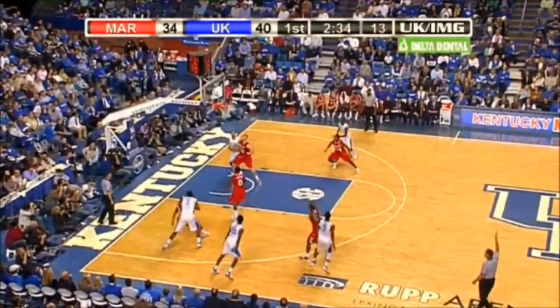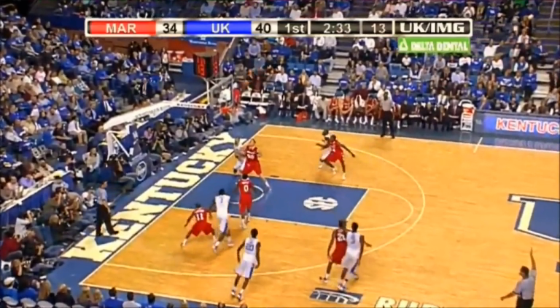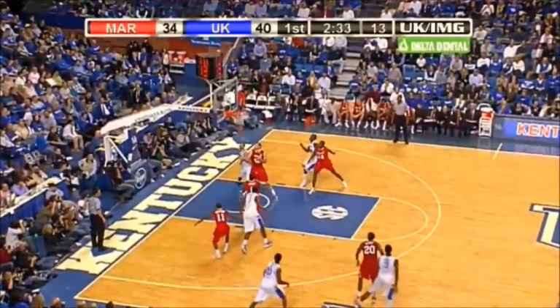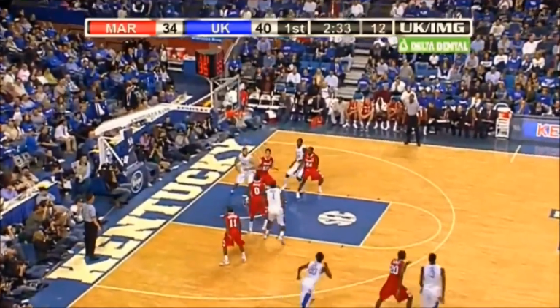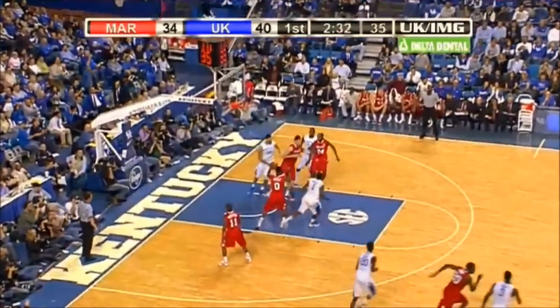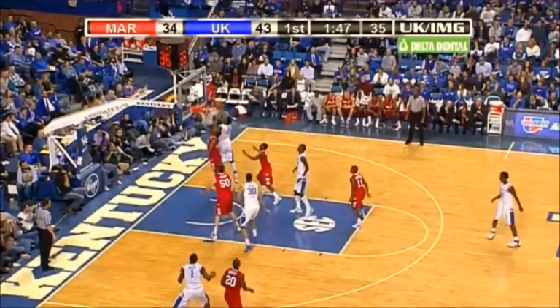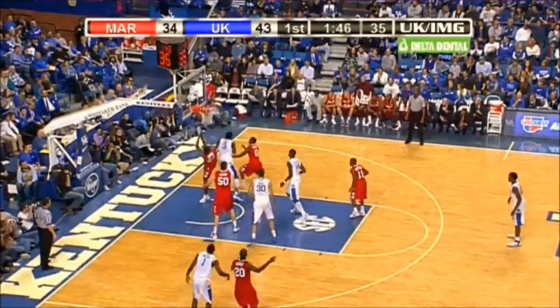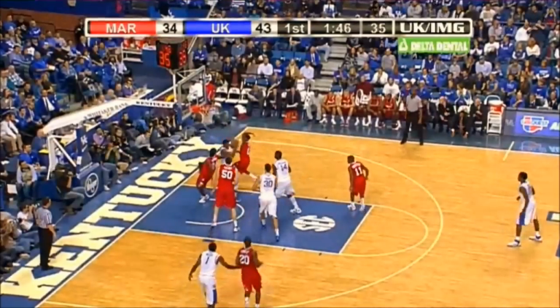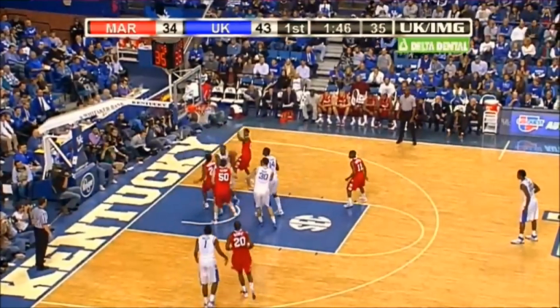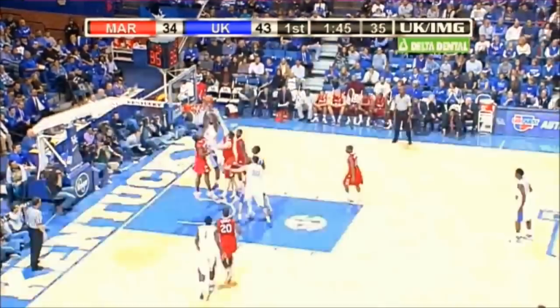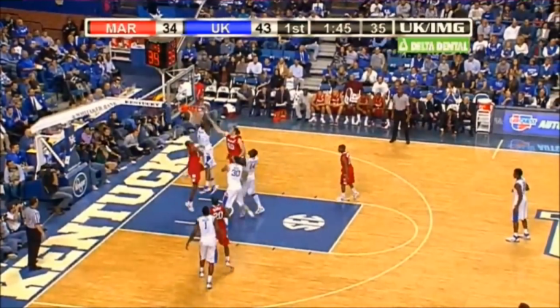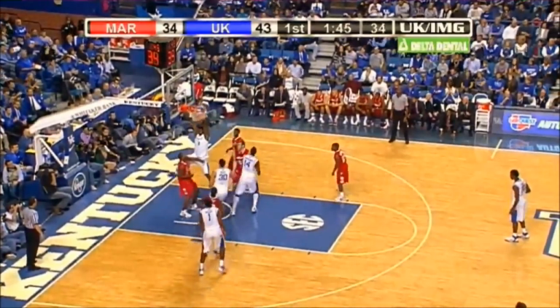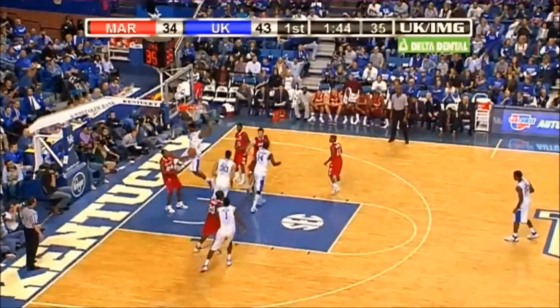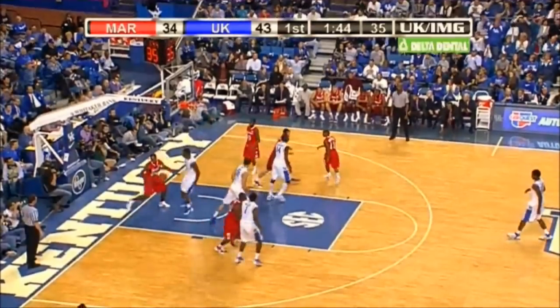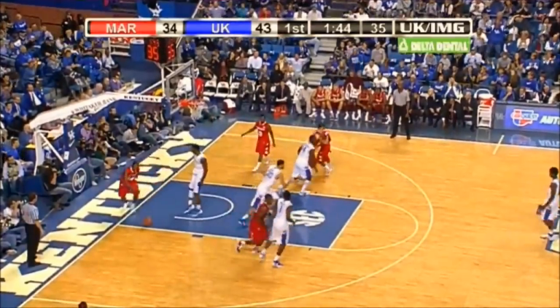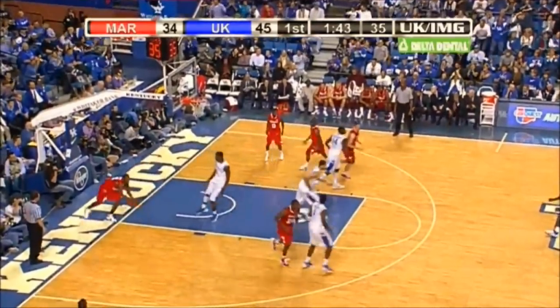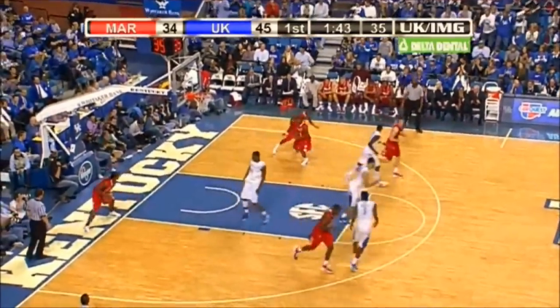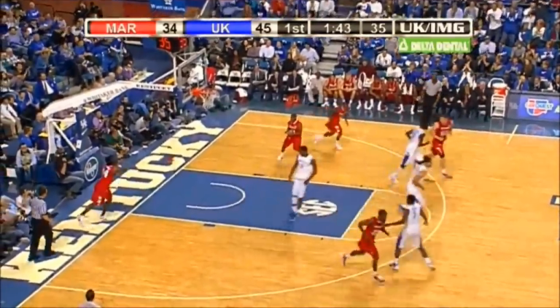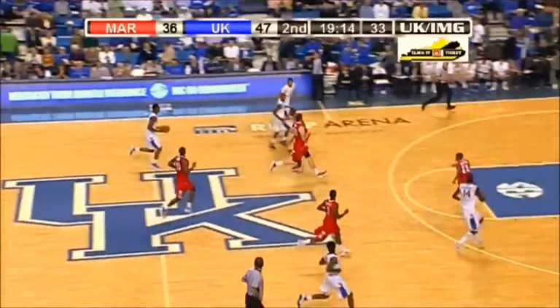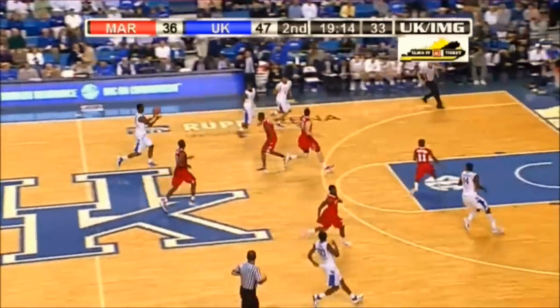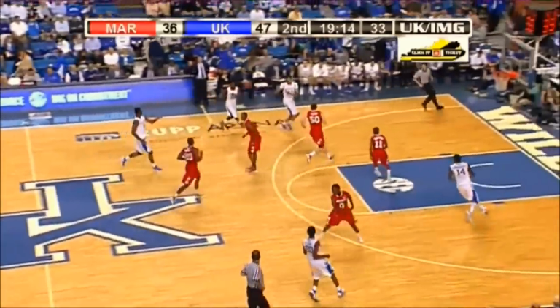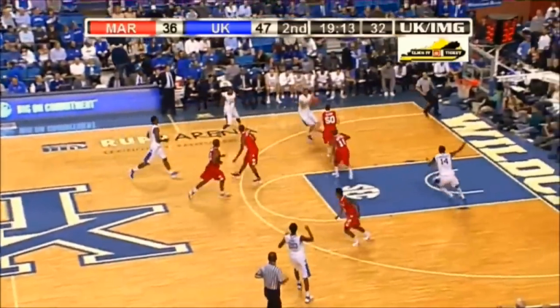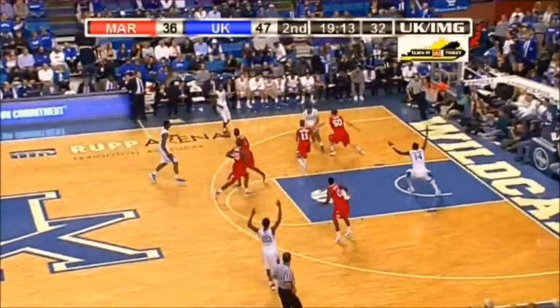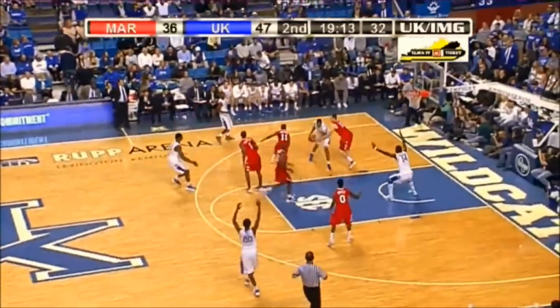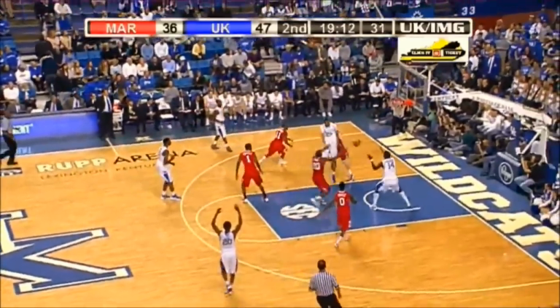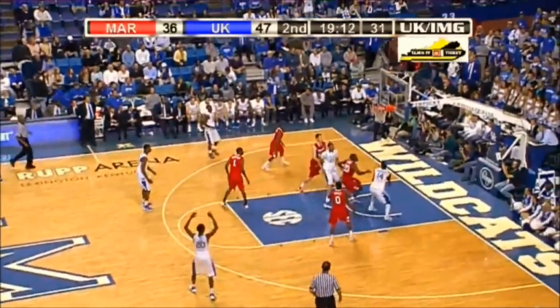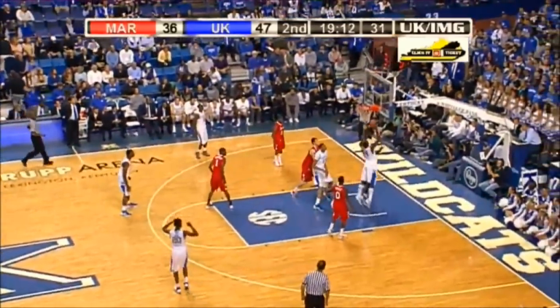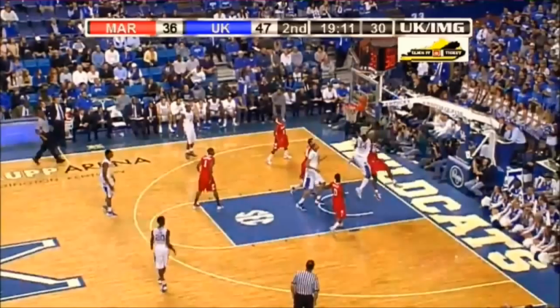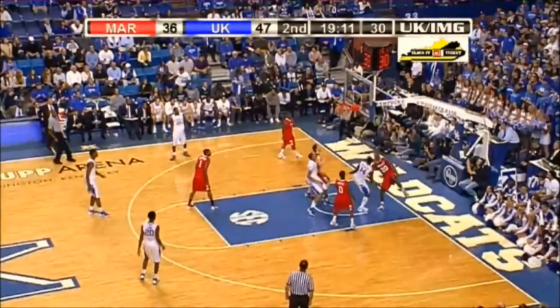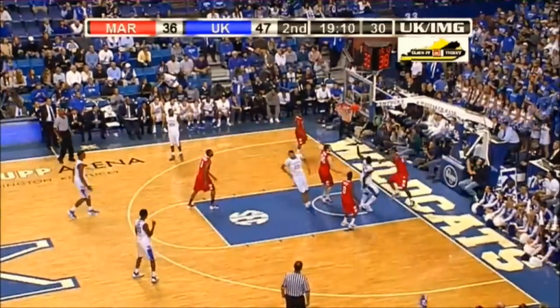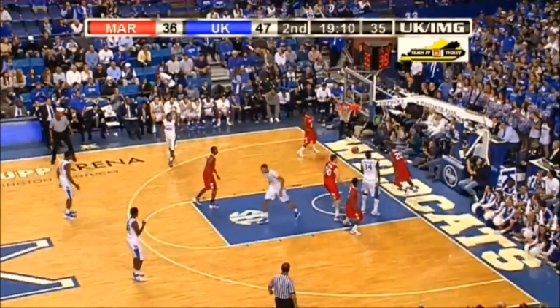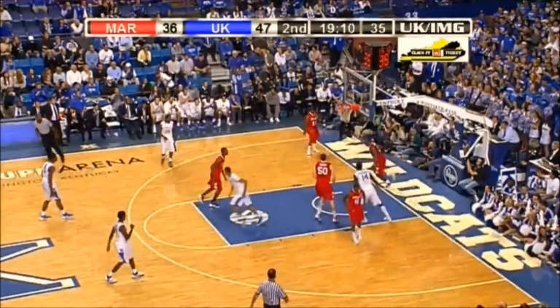Long three. There's Jones with a rebound and a stick back. That was Davis' man, so he knew it was going to be open. How about that play from Davis?